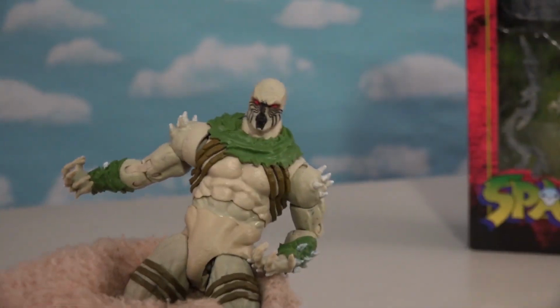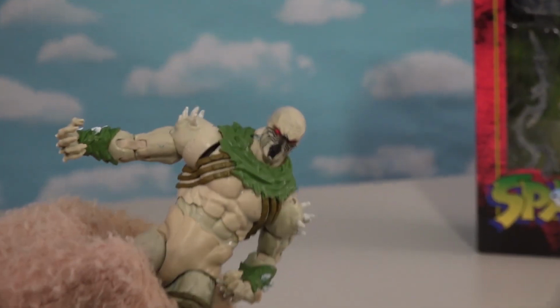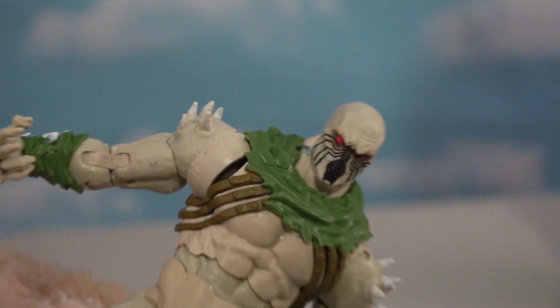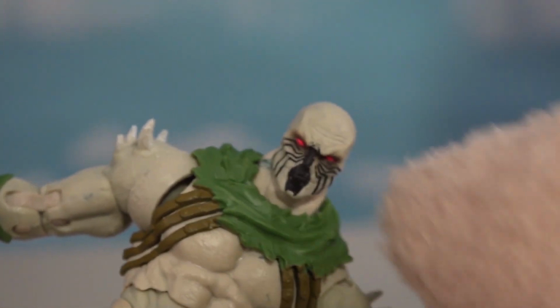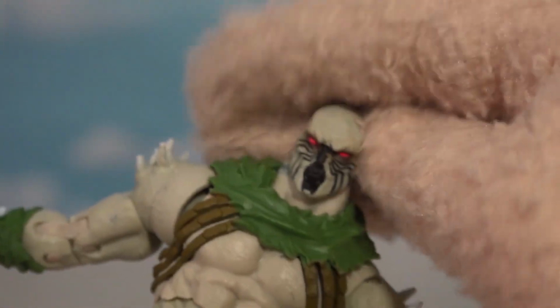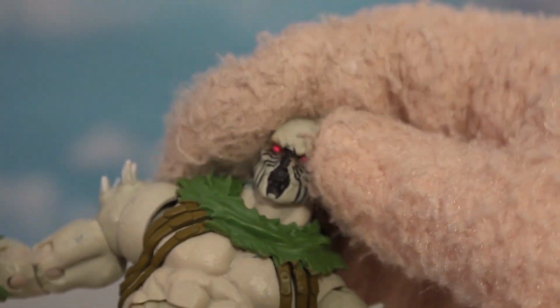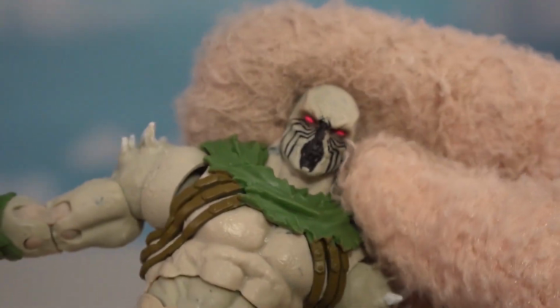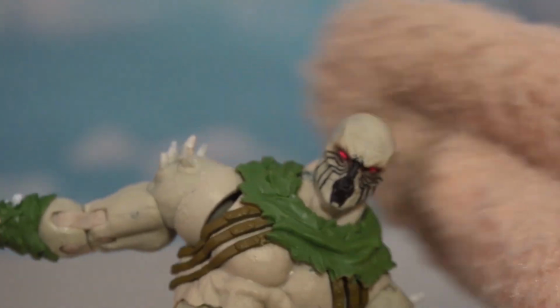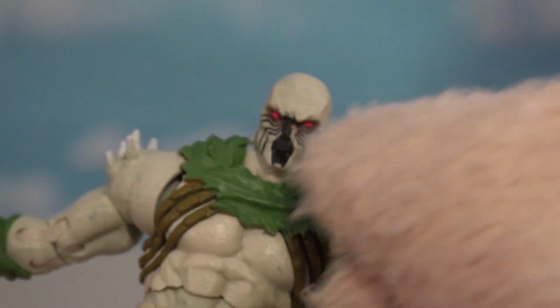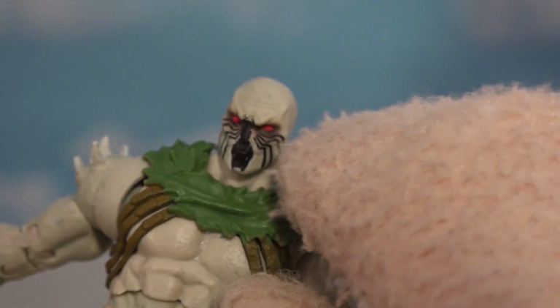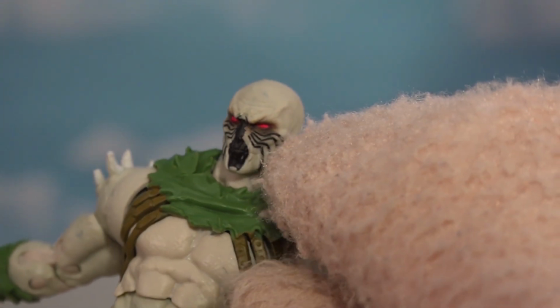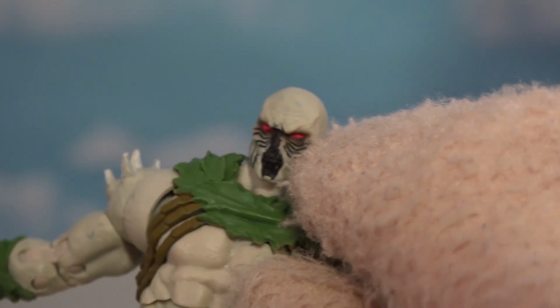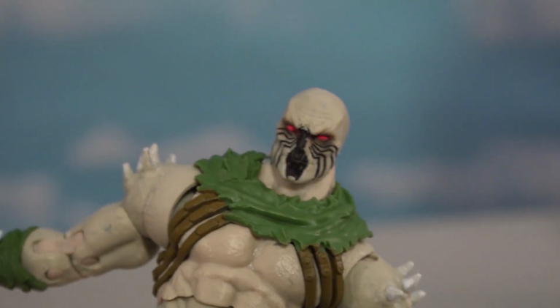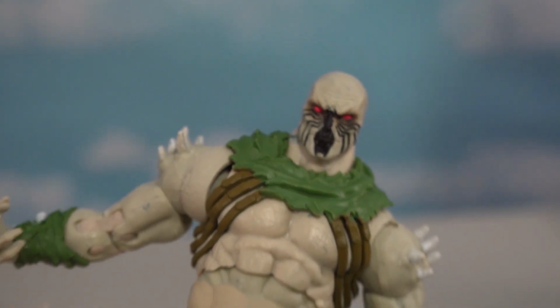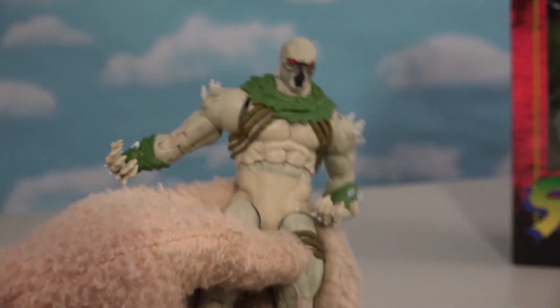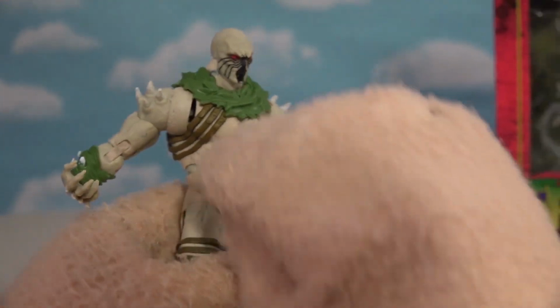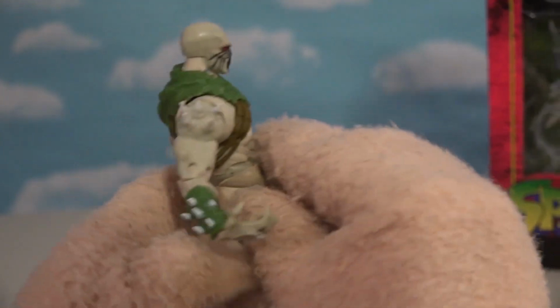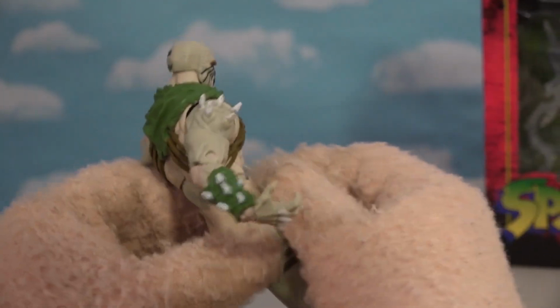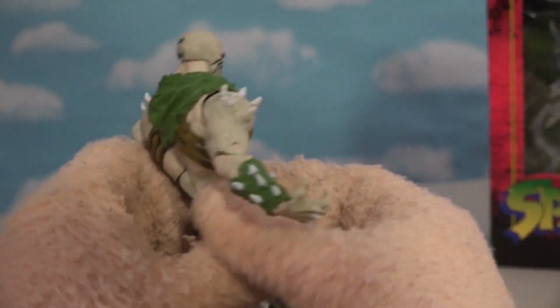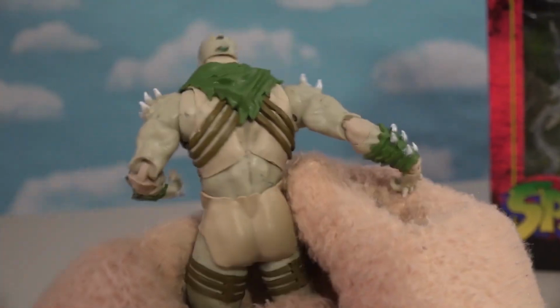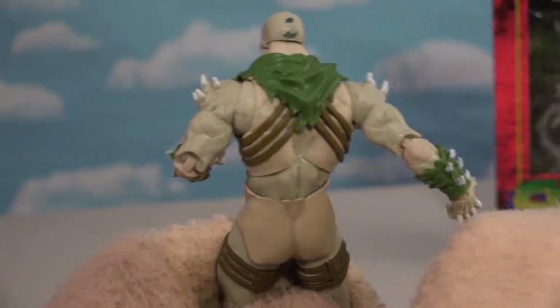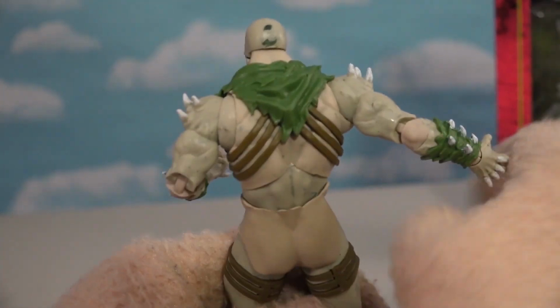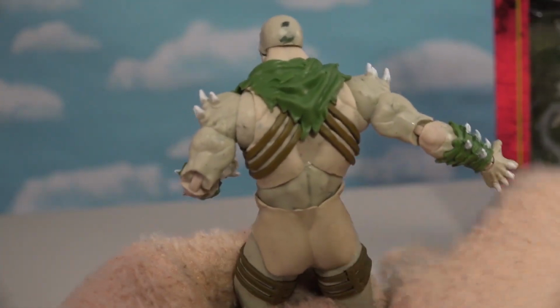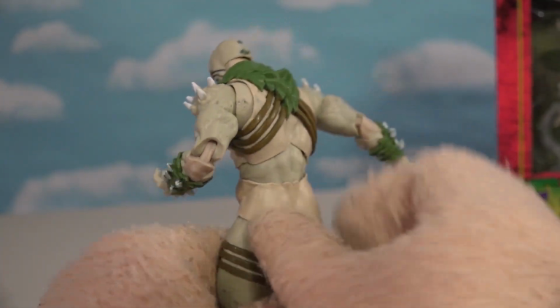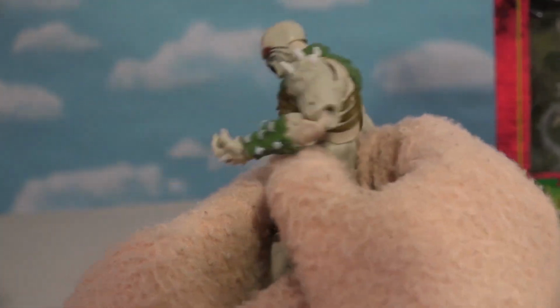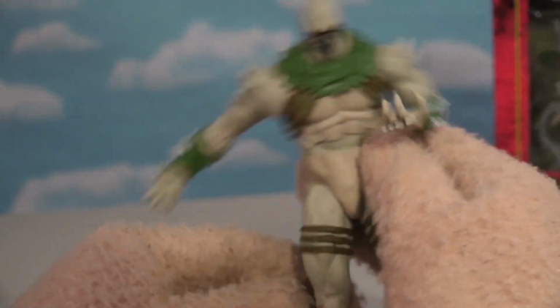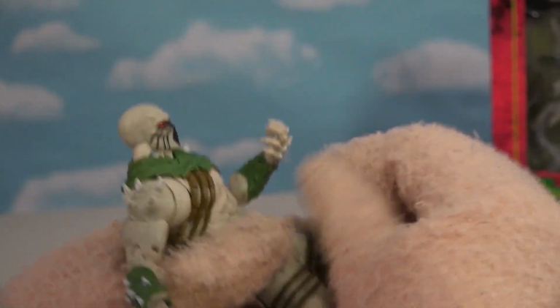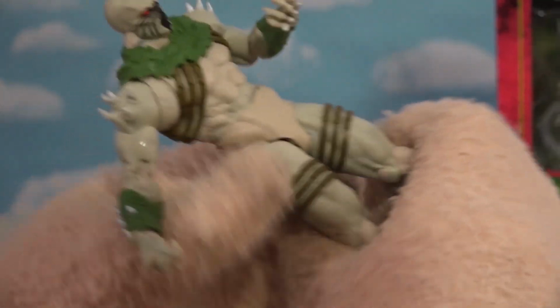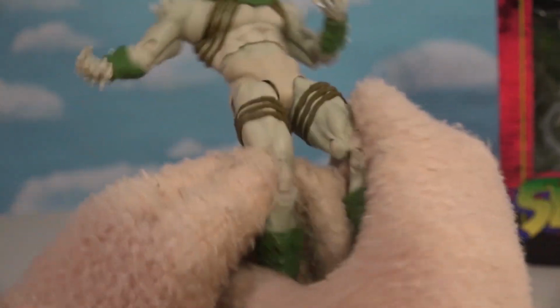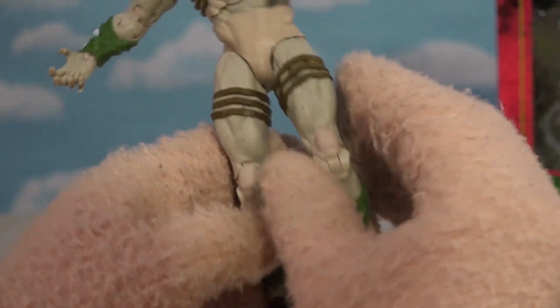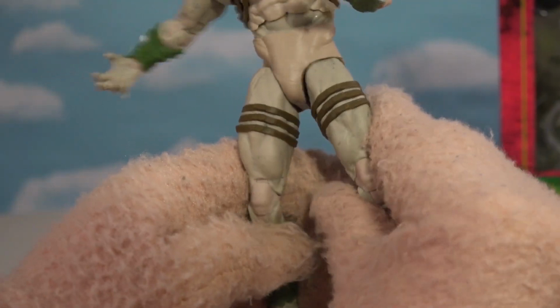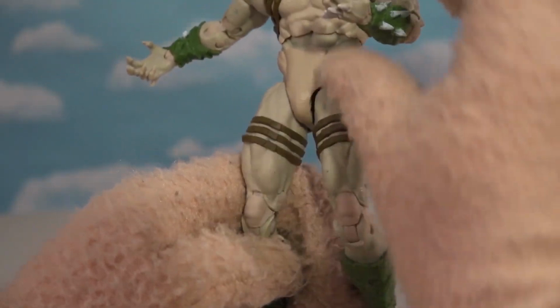Look at that face — we're a long way from Spider-Man. It's on his face — he's got the spider legs all over his arms and body, and around the legs too.